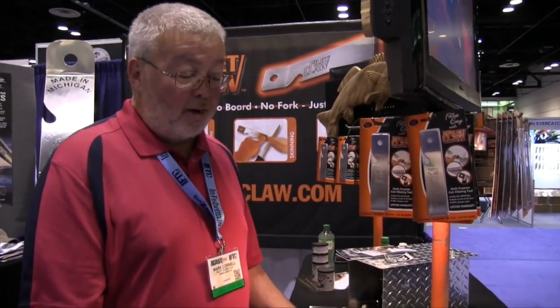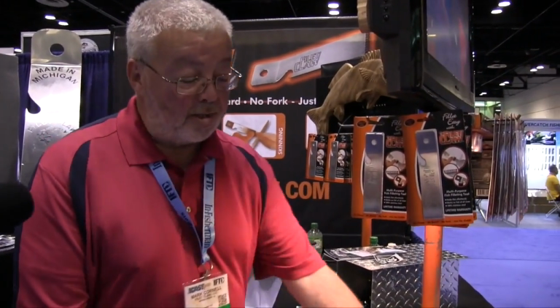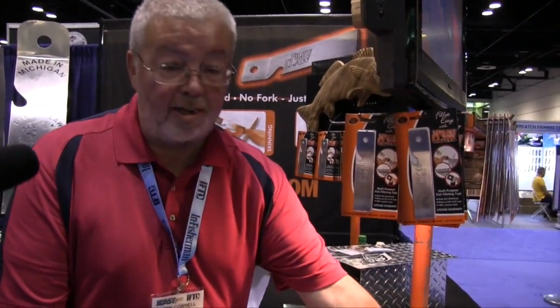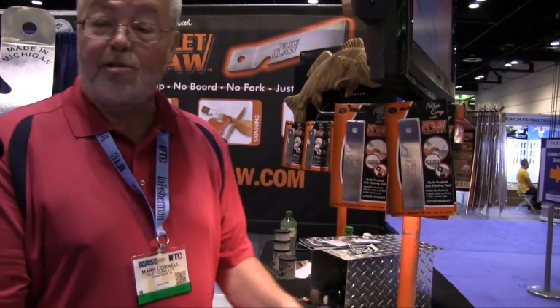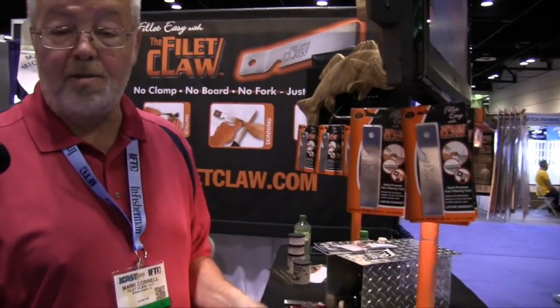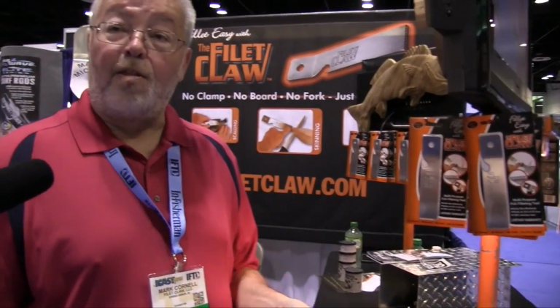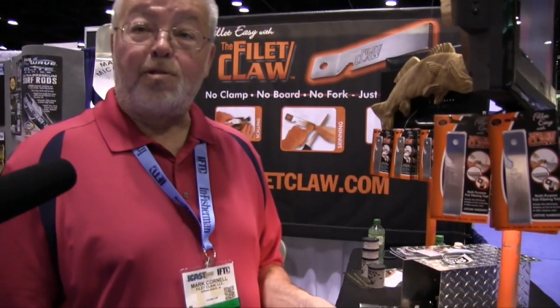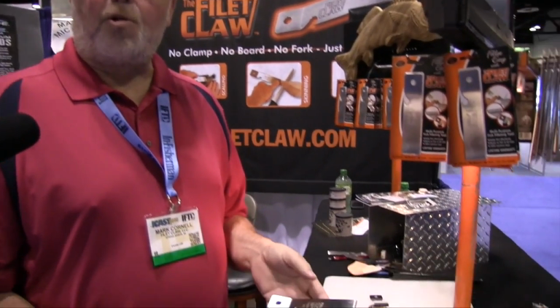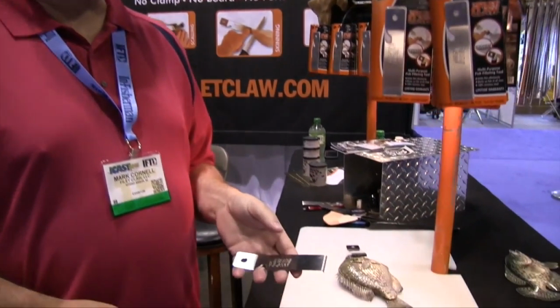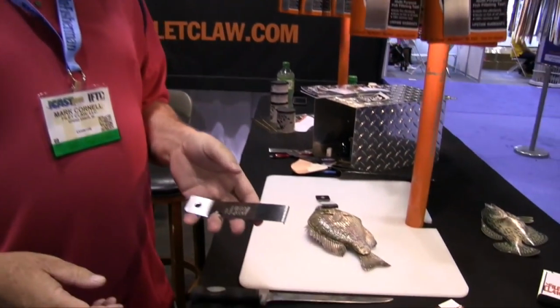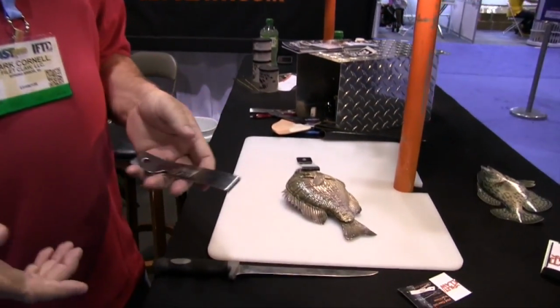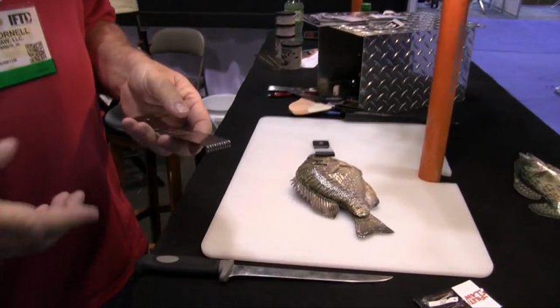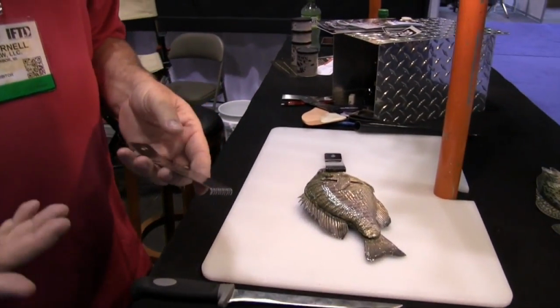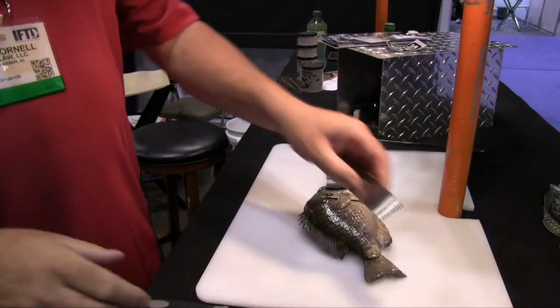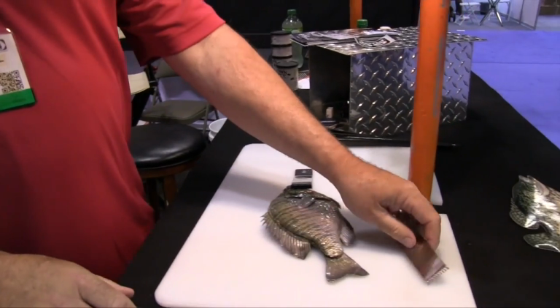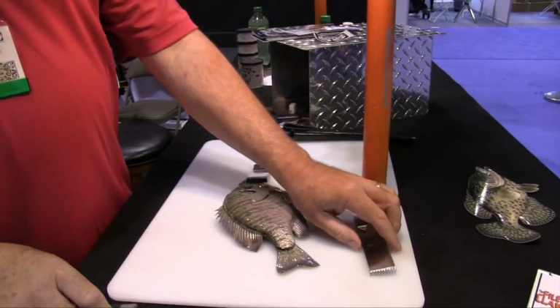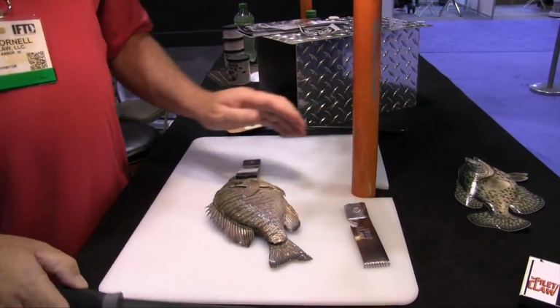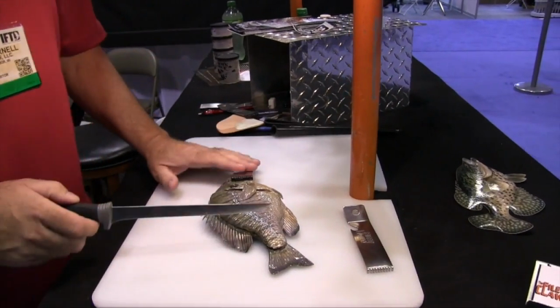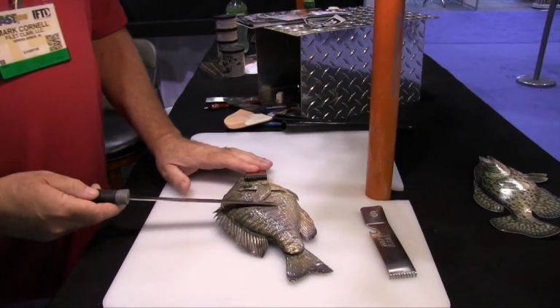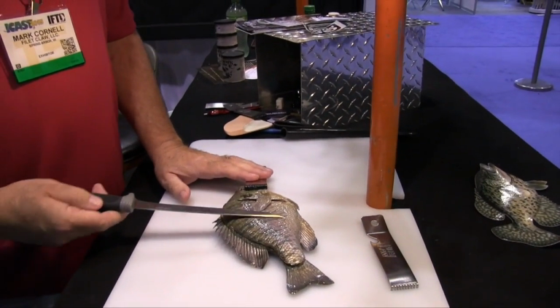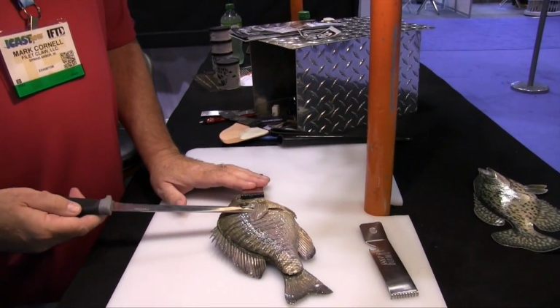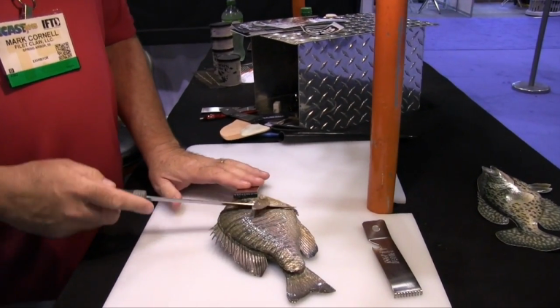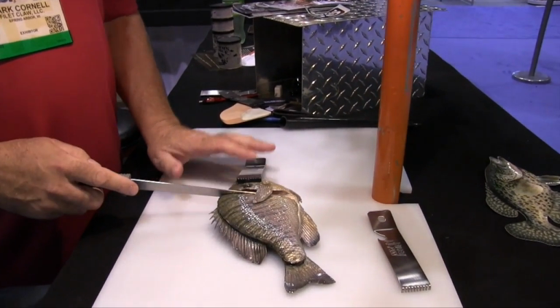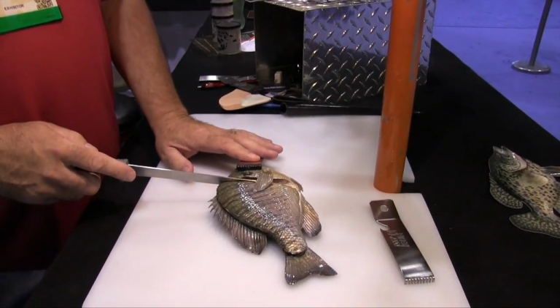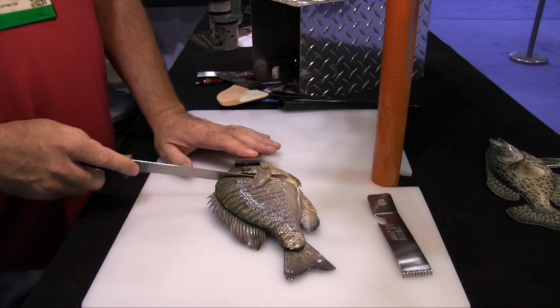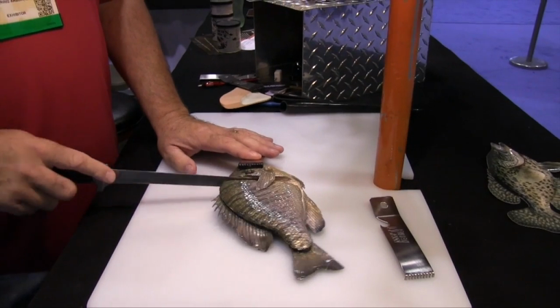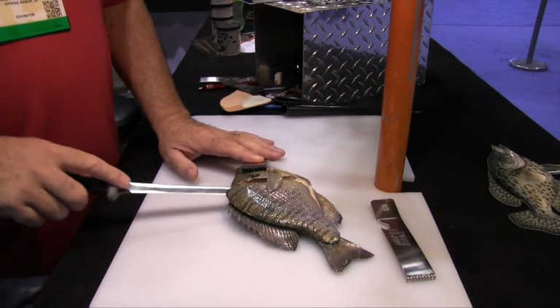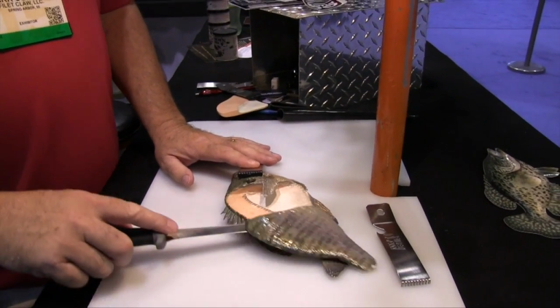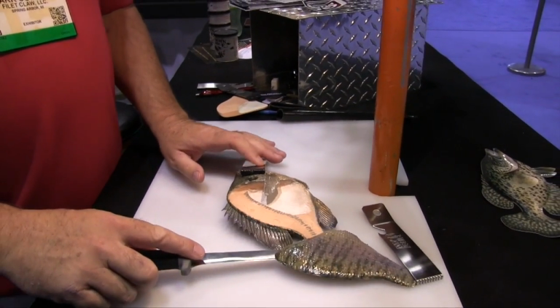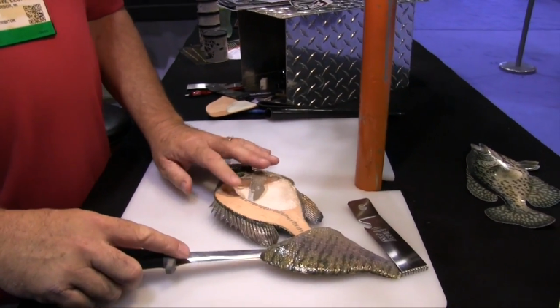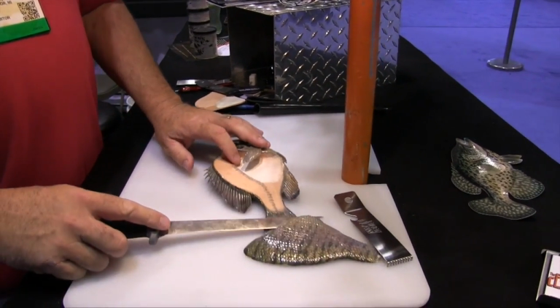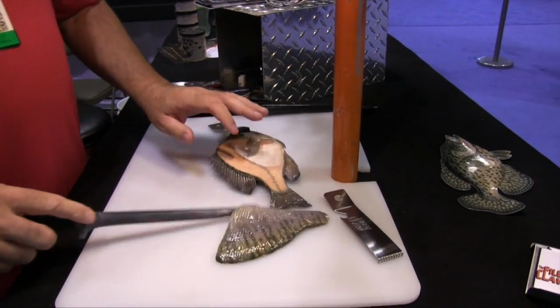What it is is a stainless steel tool that helps you hold the fish while you're cleaning it. I typically use an electric knife, but I'll take my knife and cut right through here holding it with the Filet Claw, cut the fillet off right through the bones and everything.